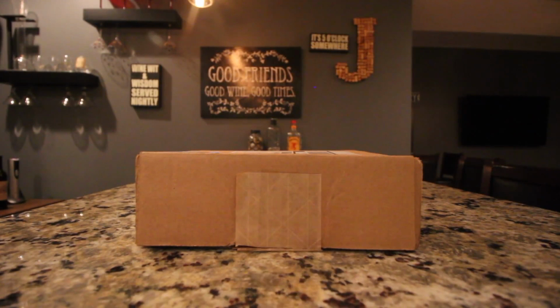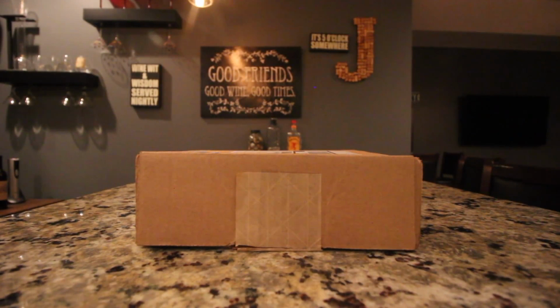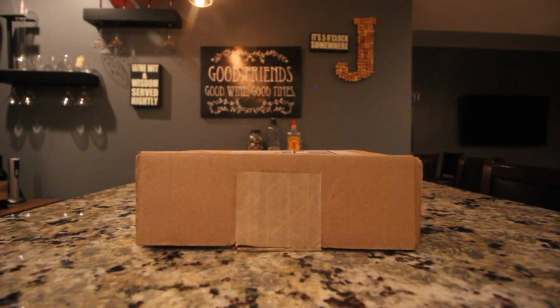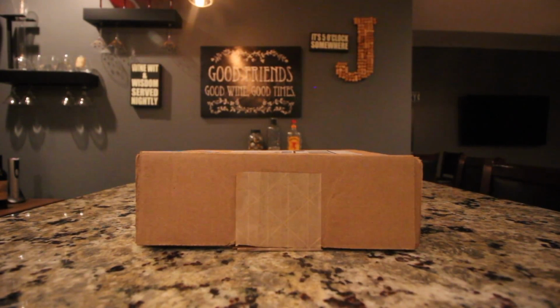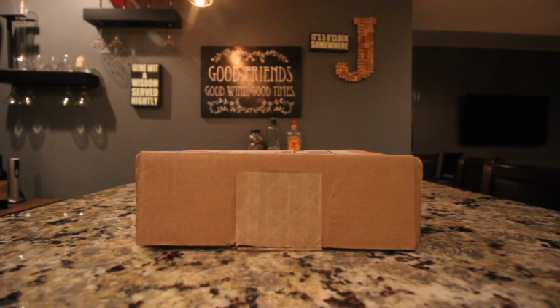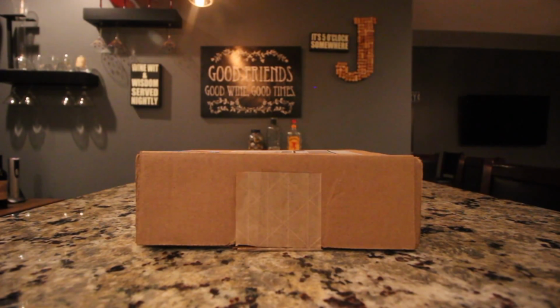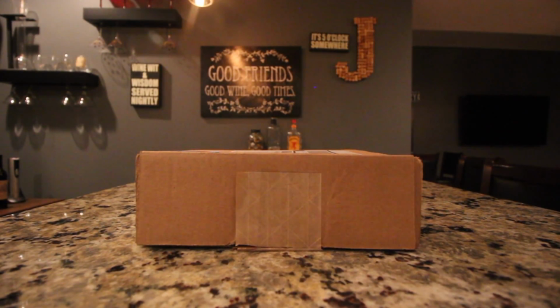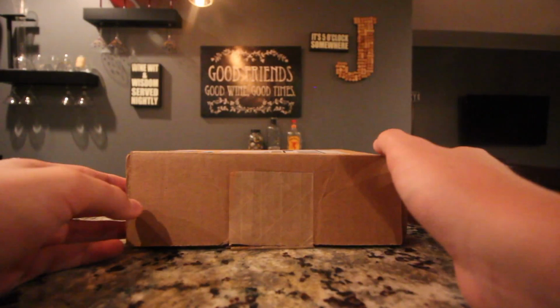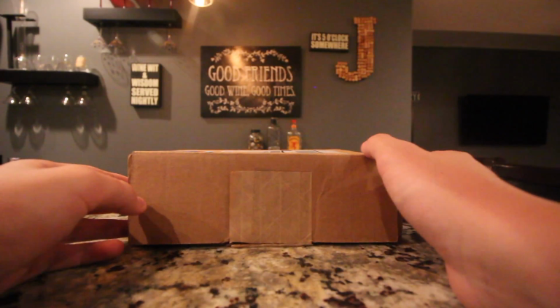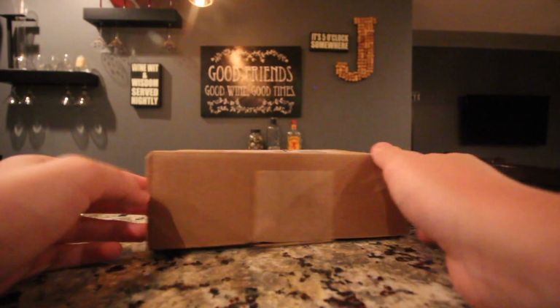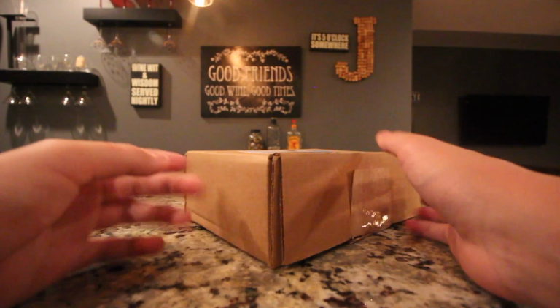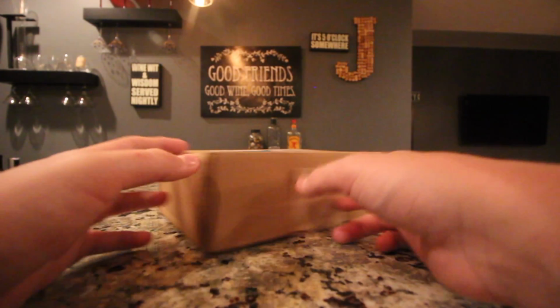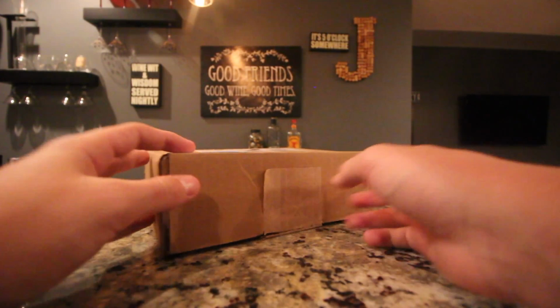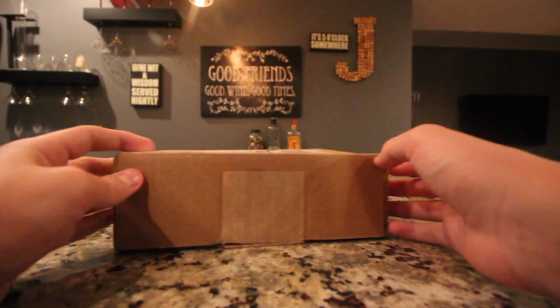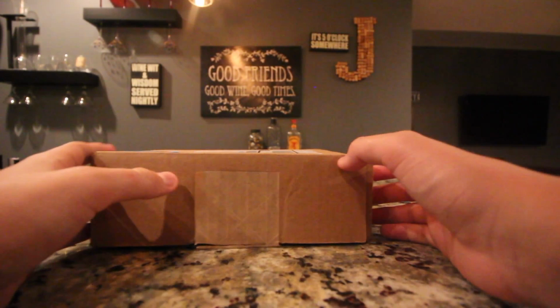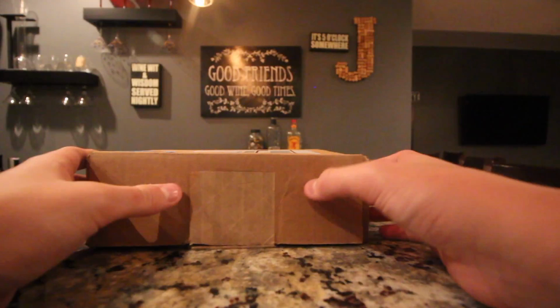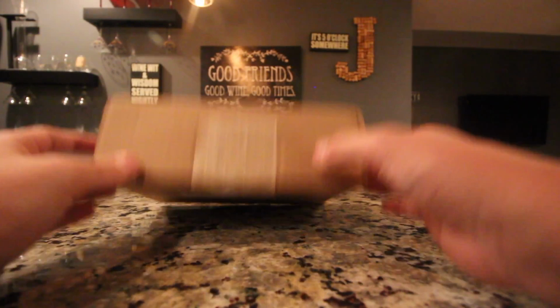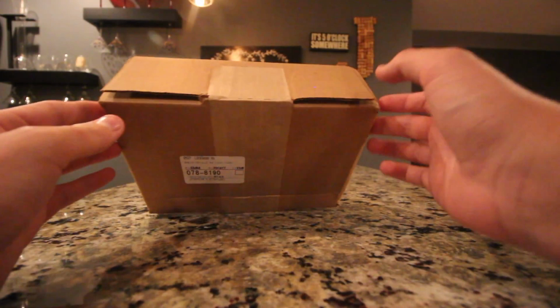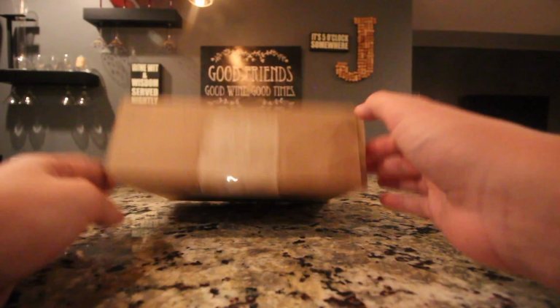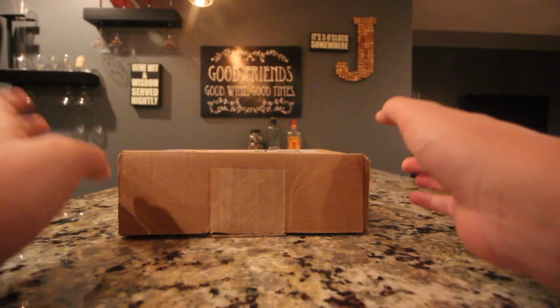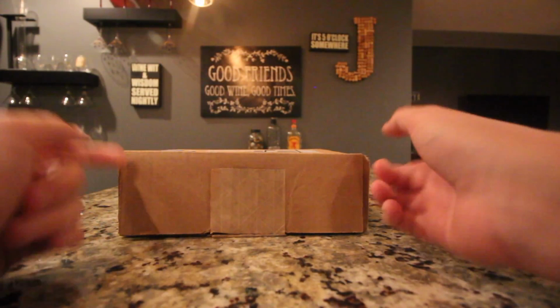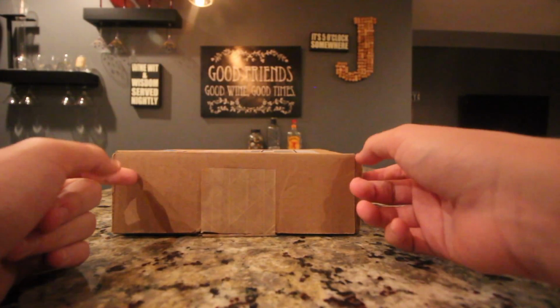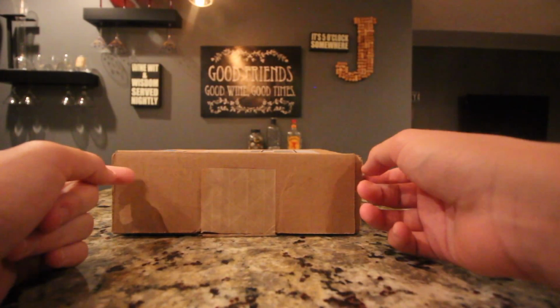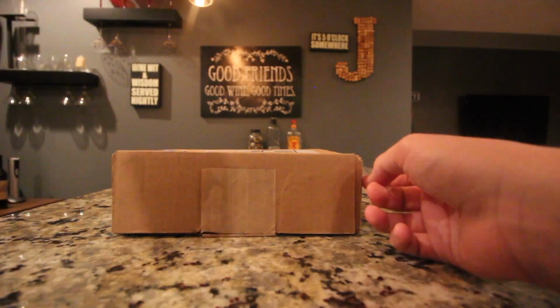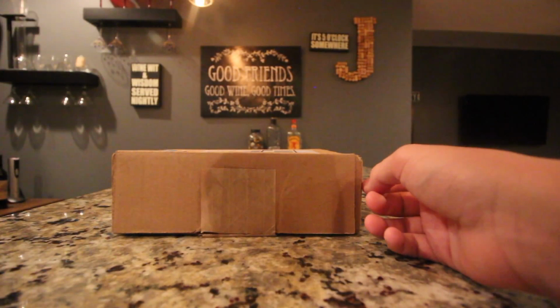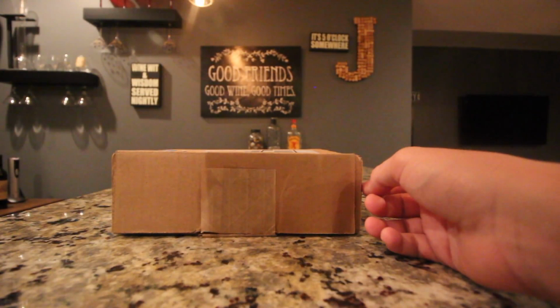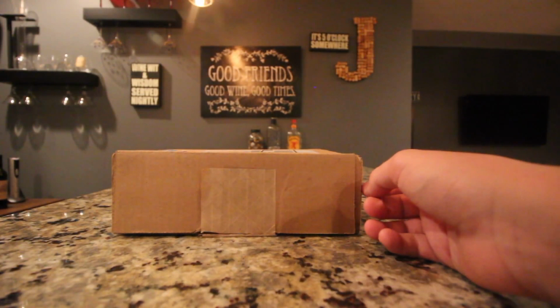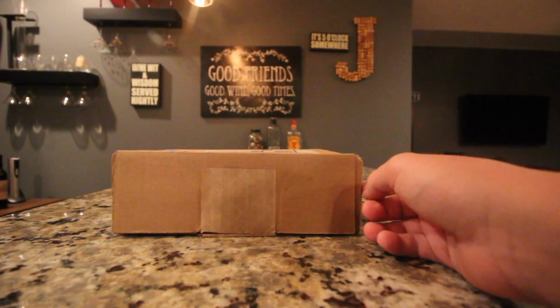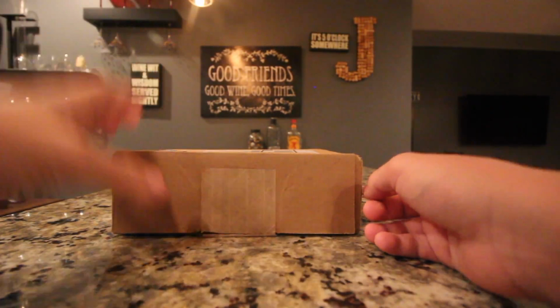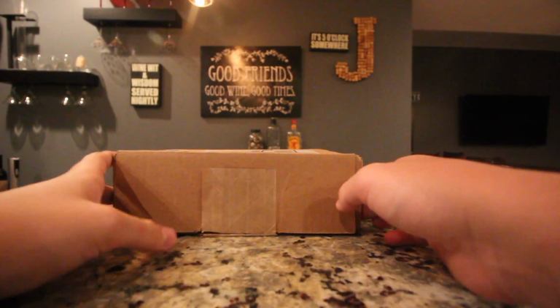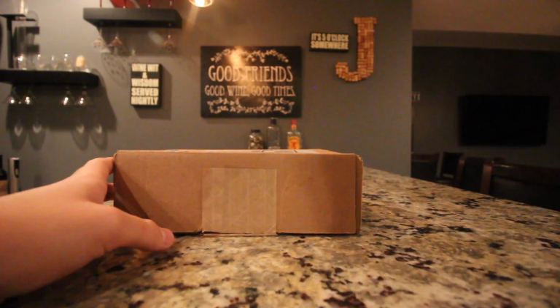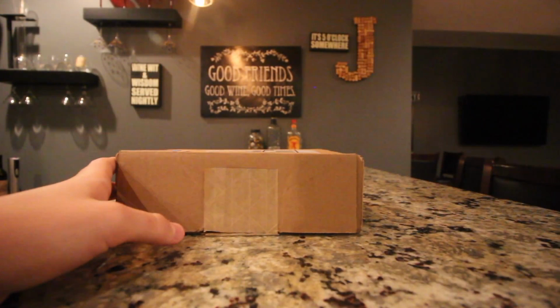Yo, what's going on guys? It's Dissertation here back with another video. Here we have an unboxing from Supreme — Supreme week two I believe — and these are the chopsticks. So yeah, let's get into this.